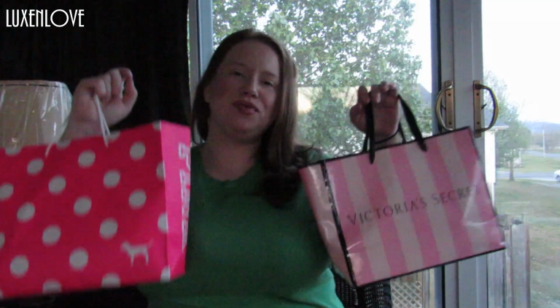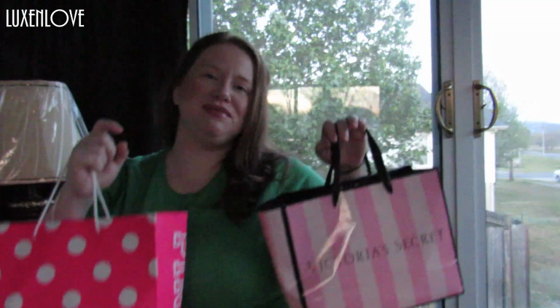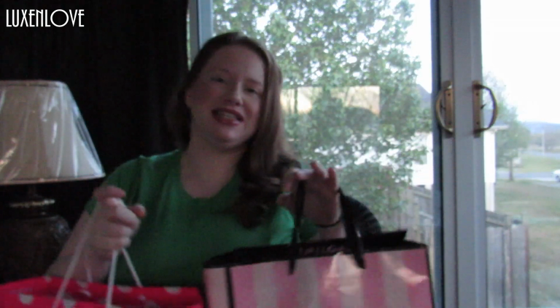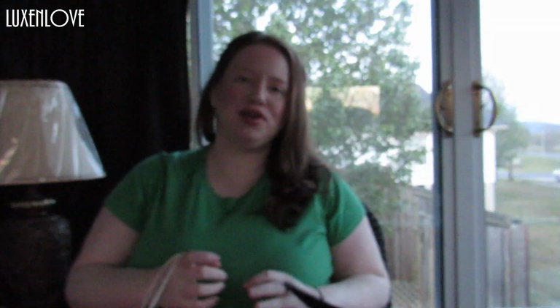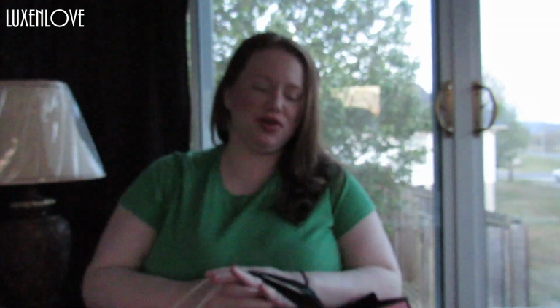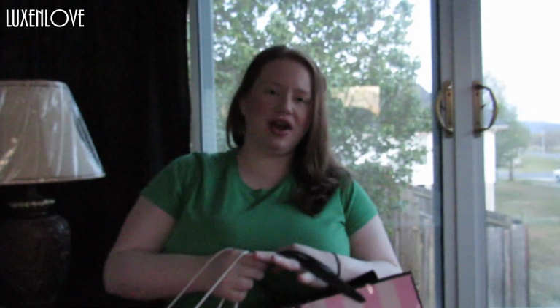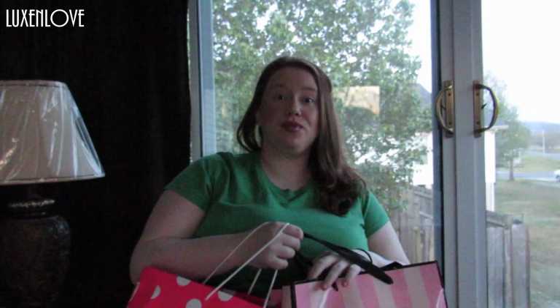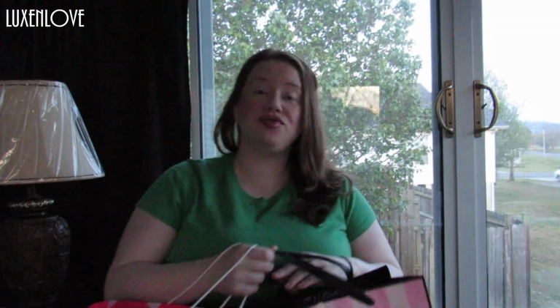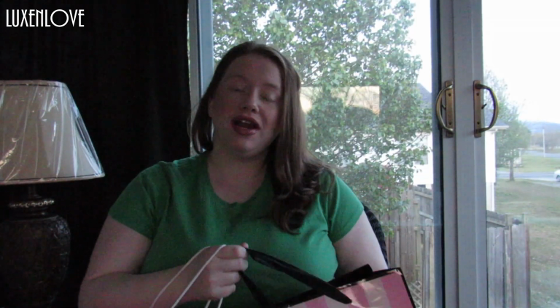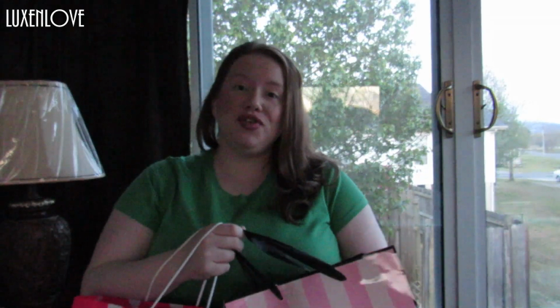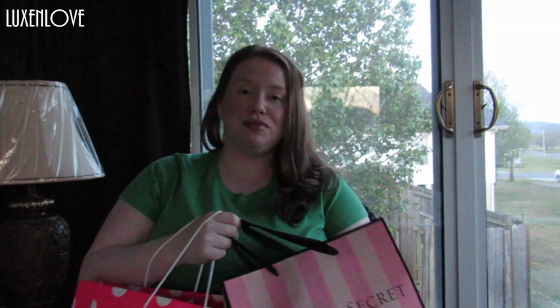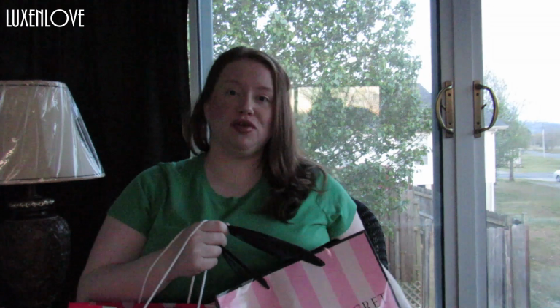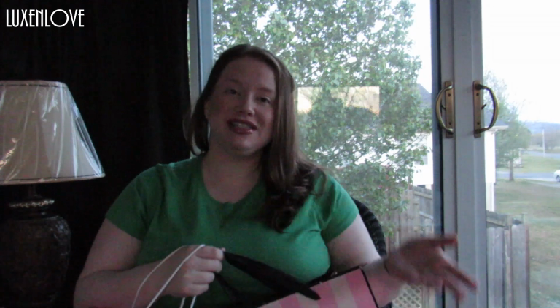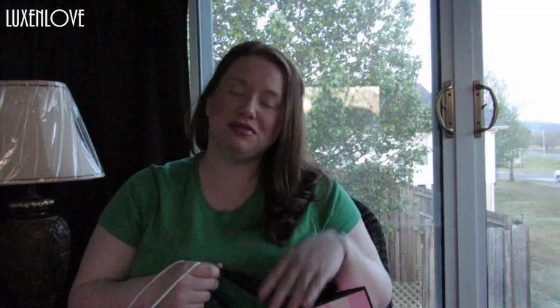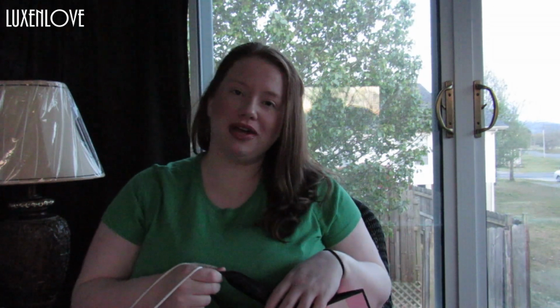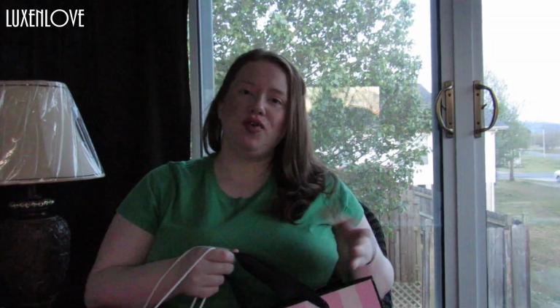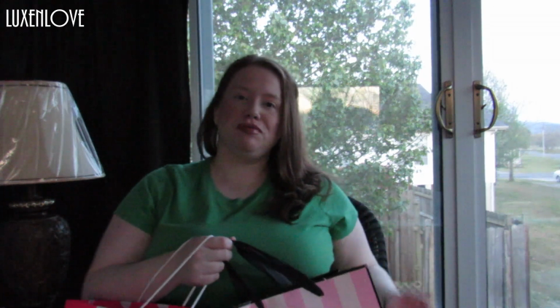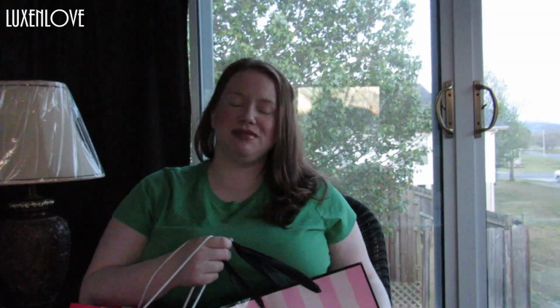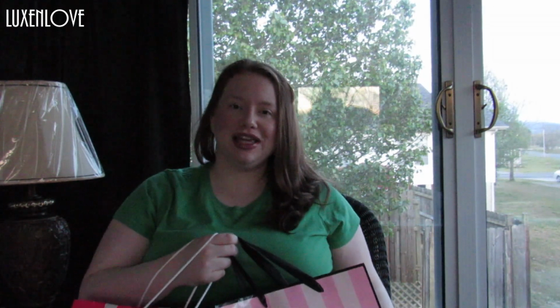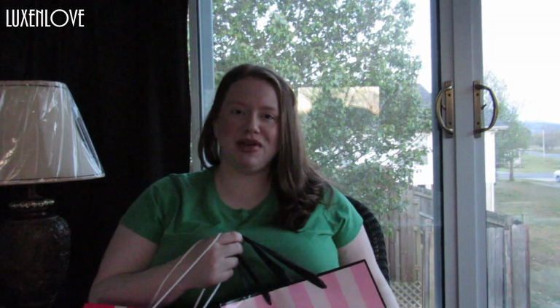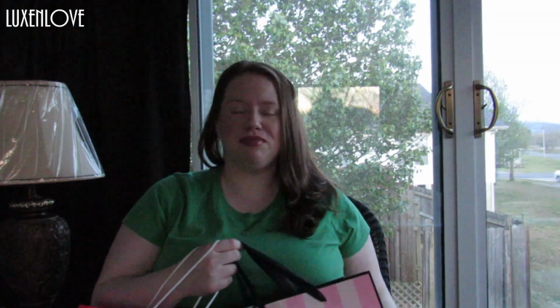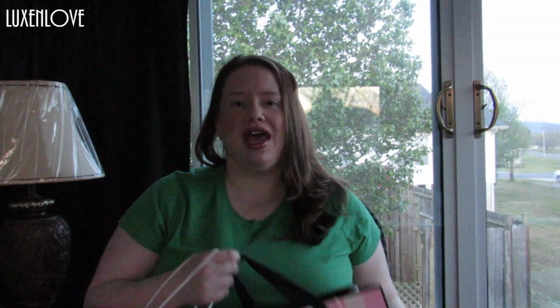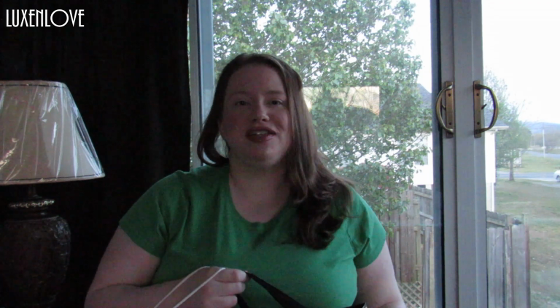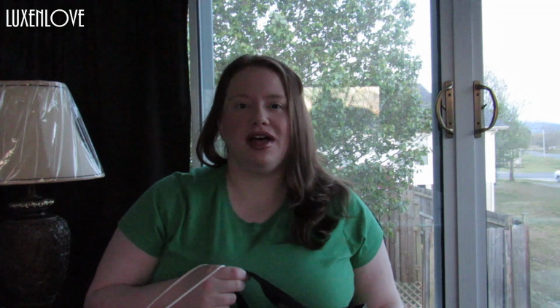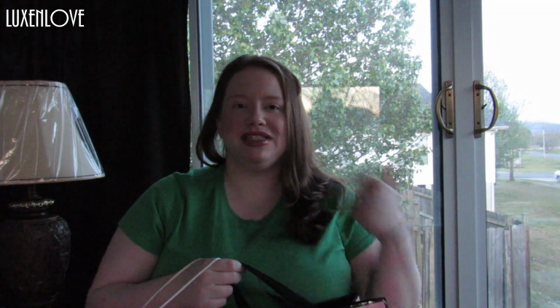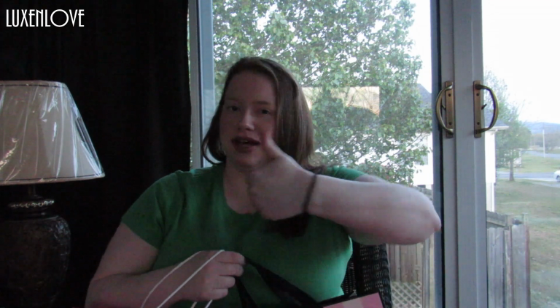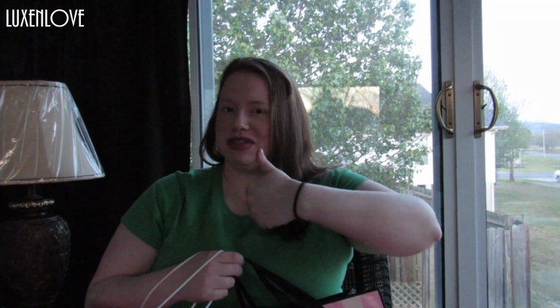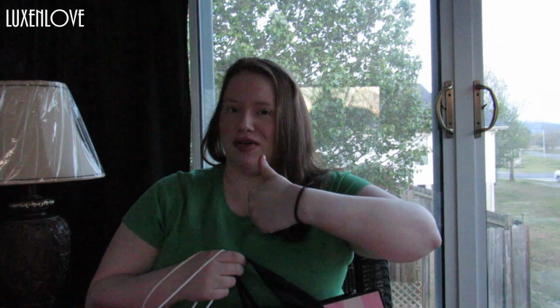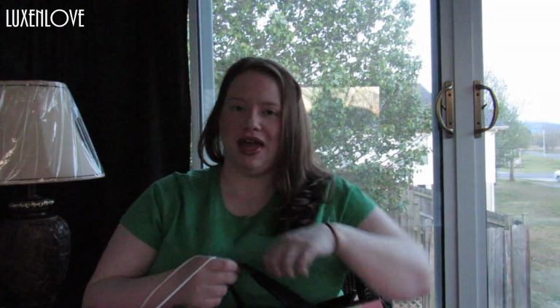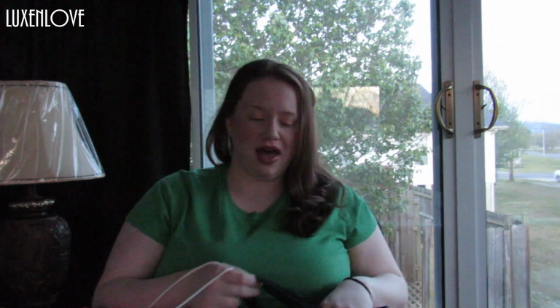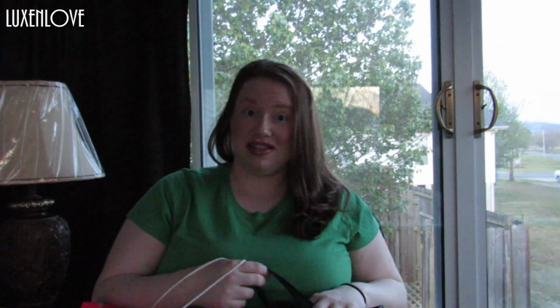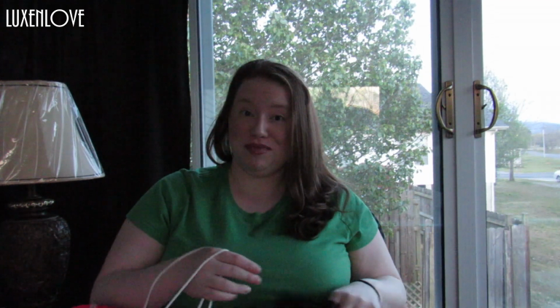Hi everyone, my name is Leslie. I hope you are having a great week so far. If you're new to my channel, please take the time to subscribe. Or if you've been with me since the beginning, thank you for being with me. Also, please take the time to thumbs the video up — it means a lot to me.